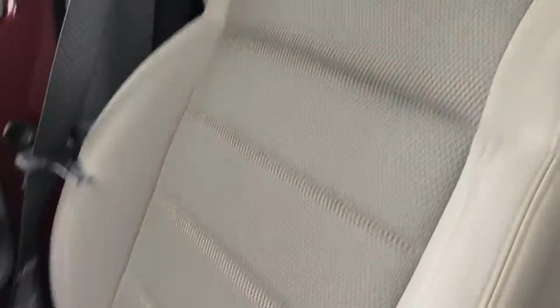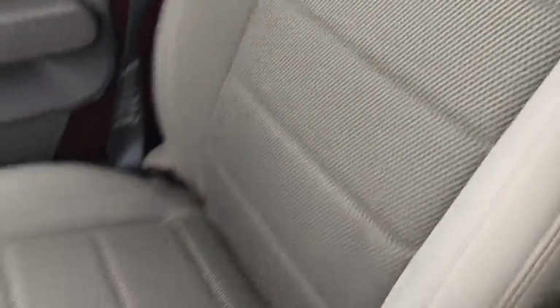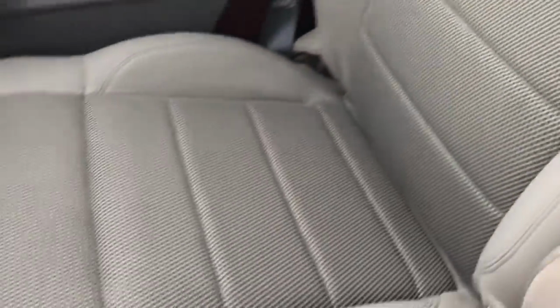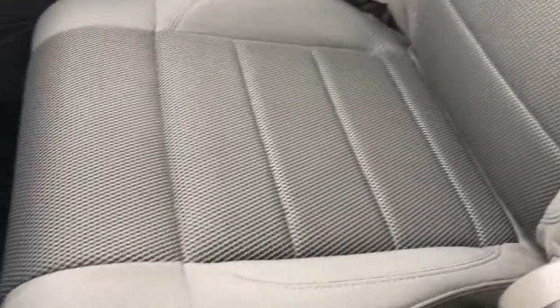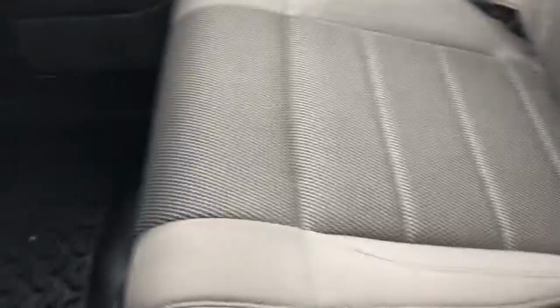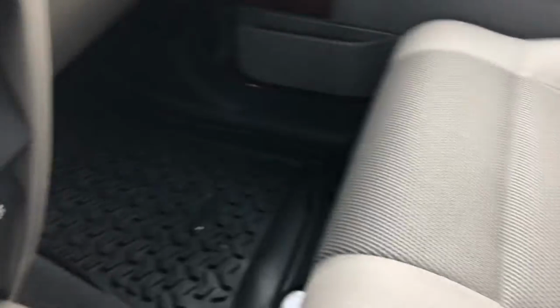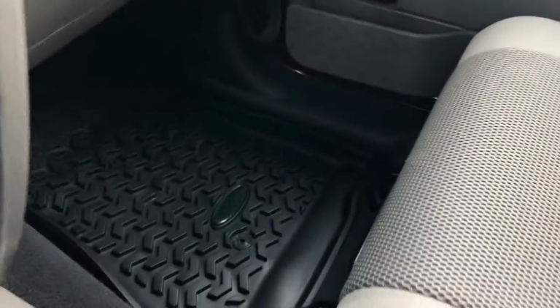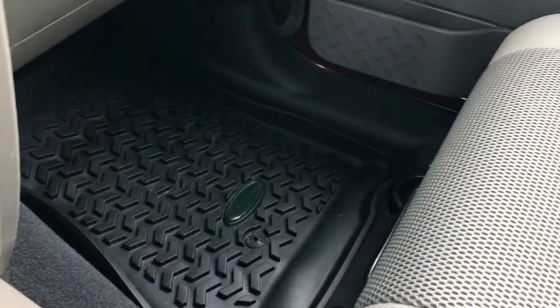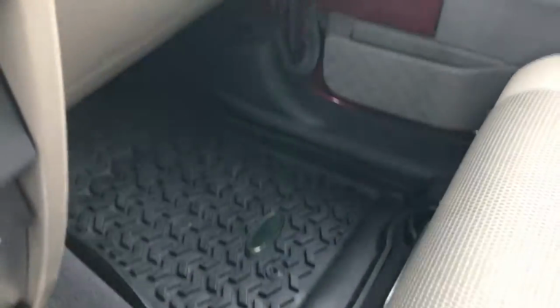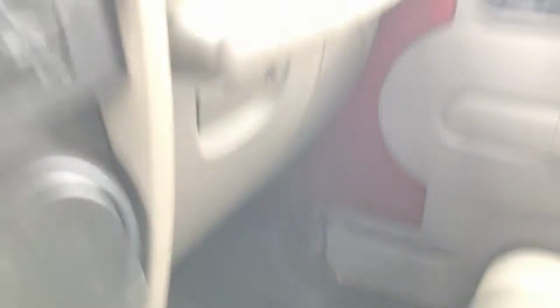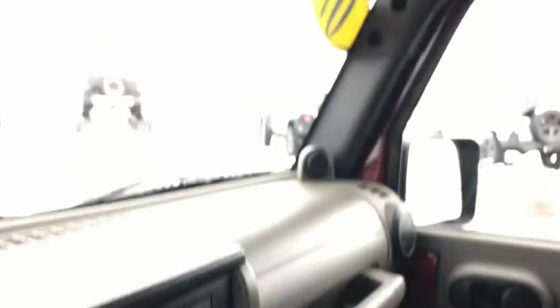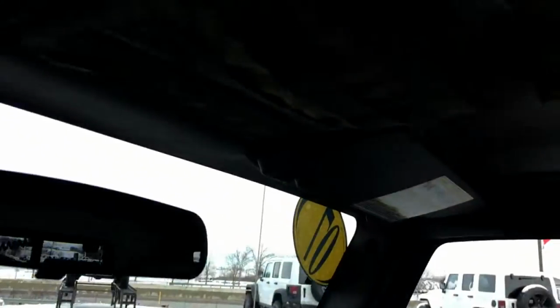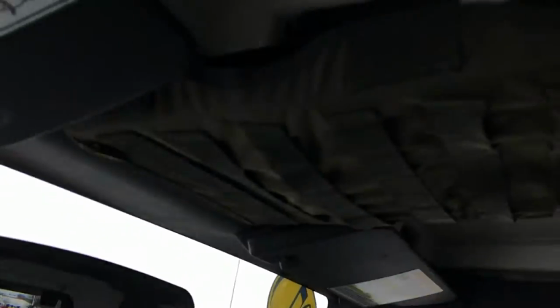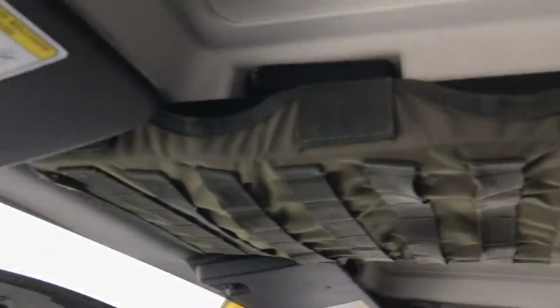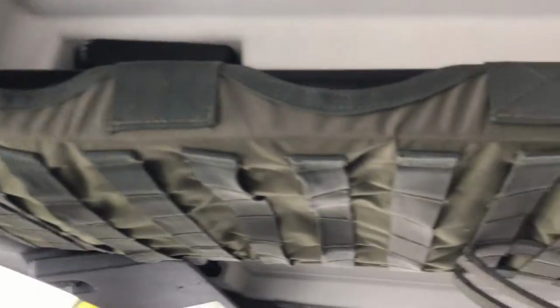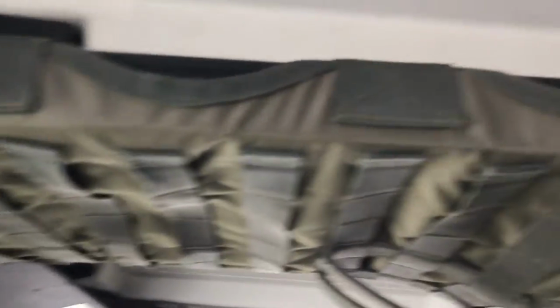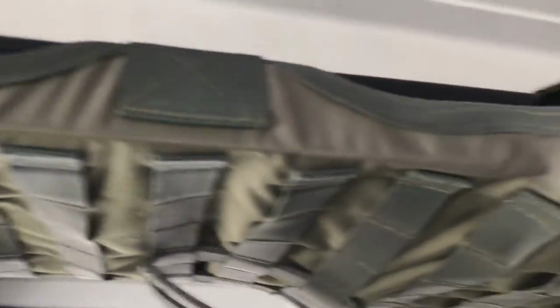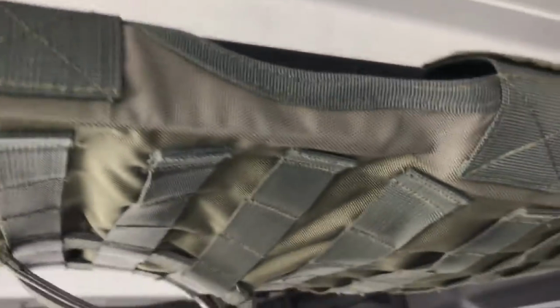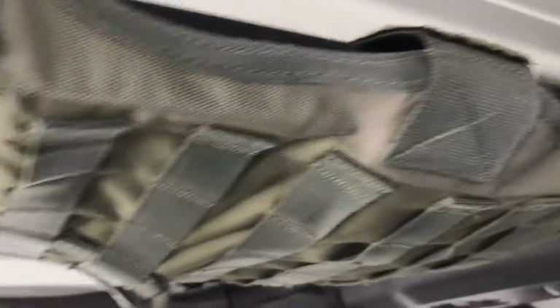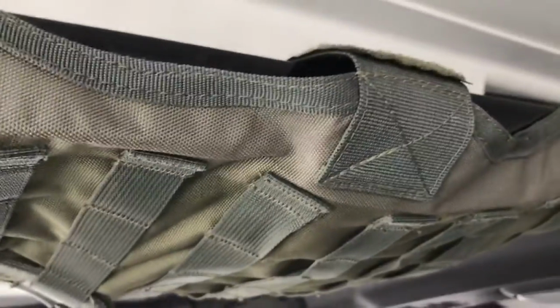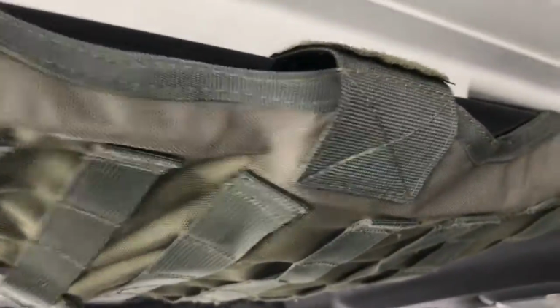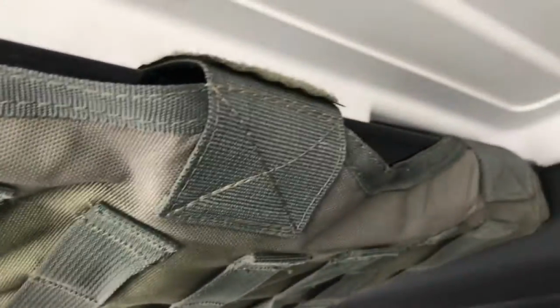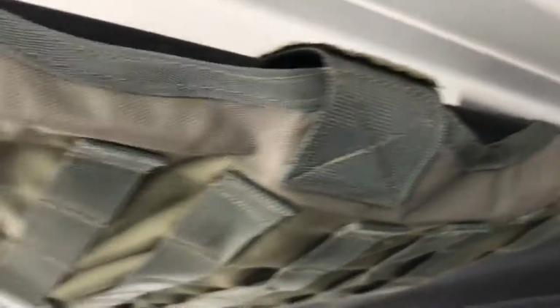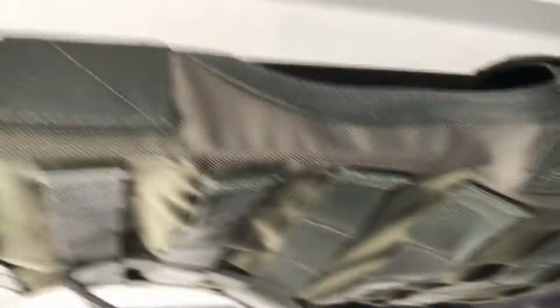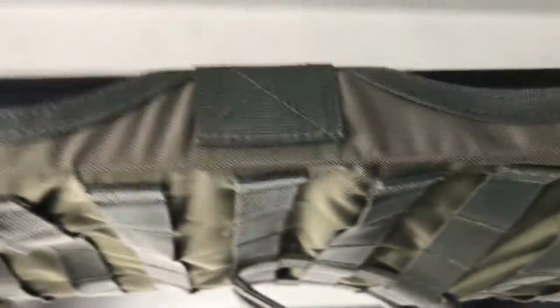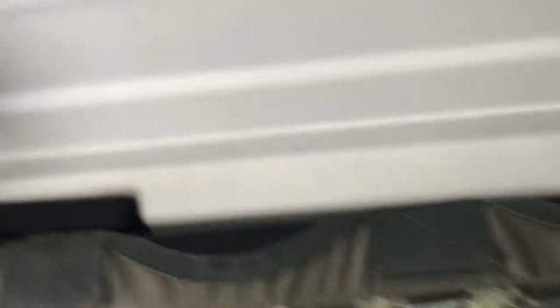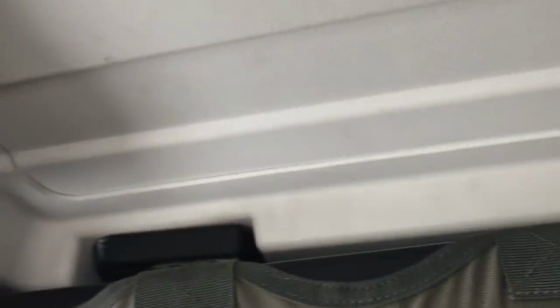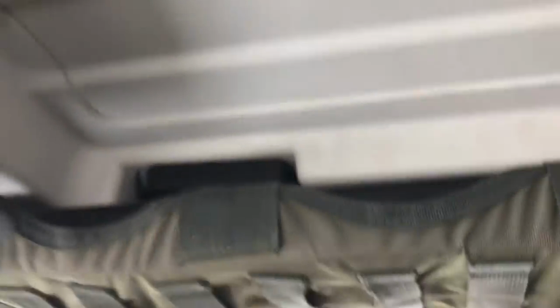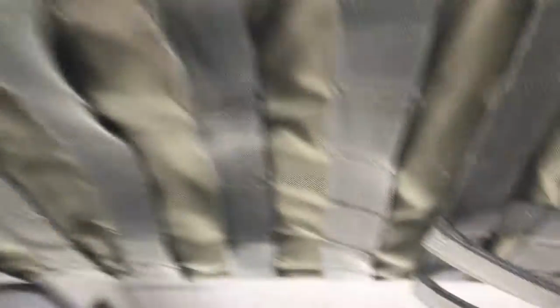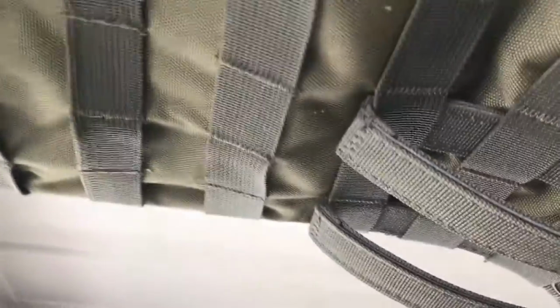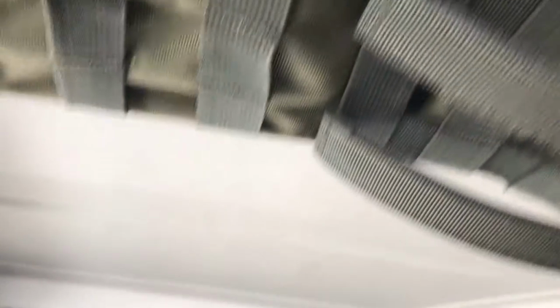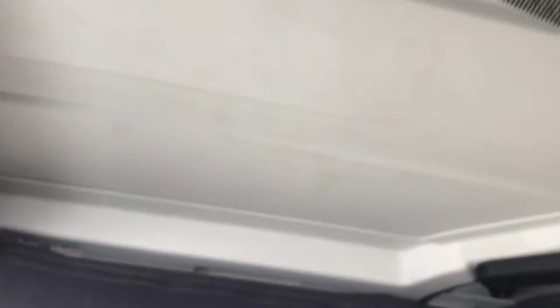The passenger seat is in excellent condition as well, and it has the all-weather floor mat over there. They have another ammo holder up here which is pretty cool, and then the top is in really nice condition as well.